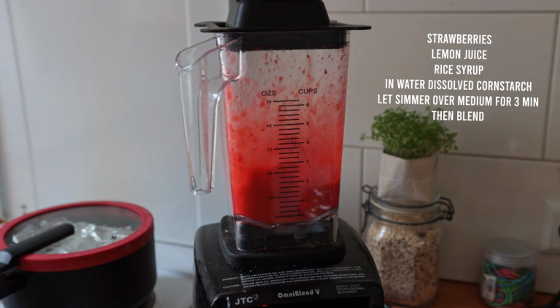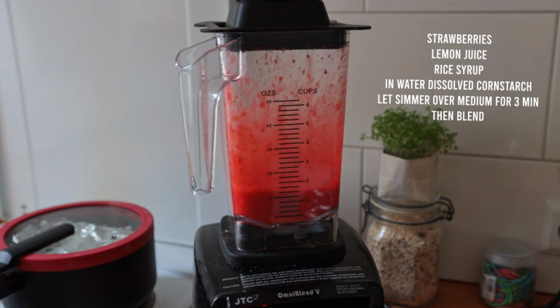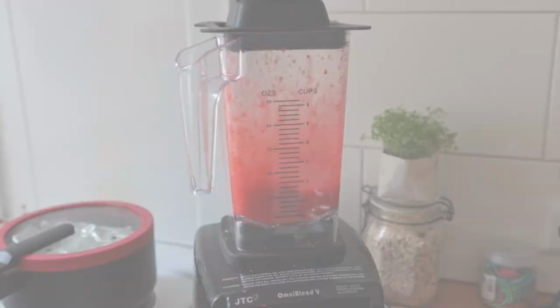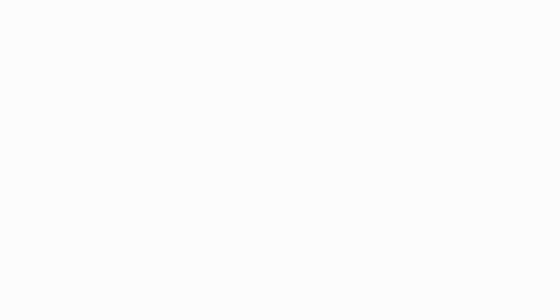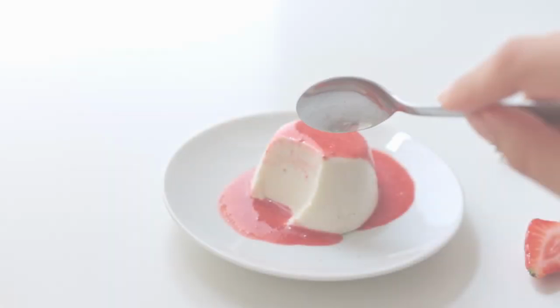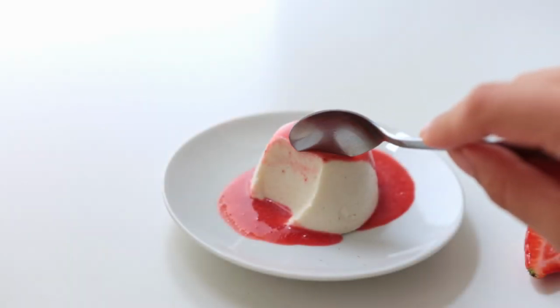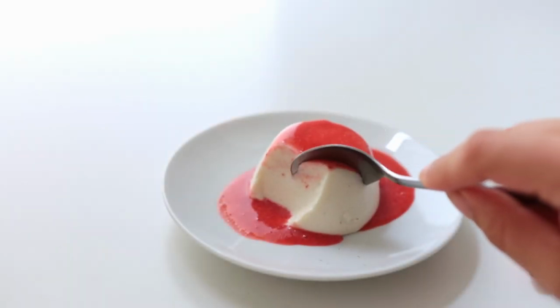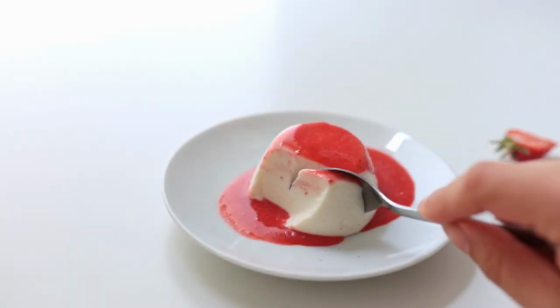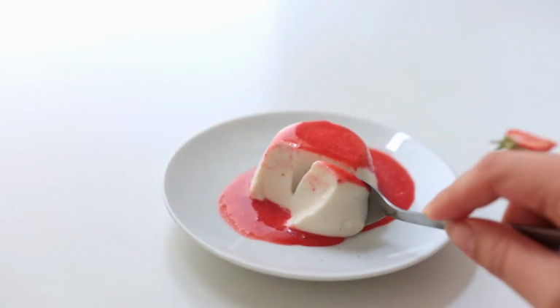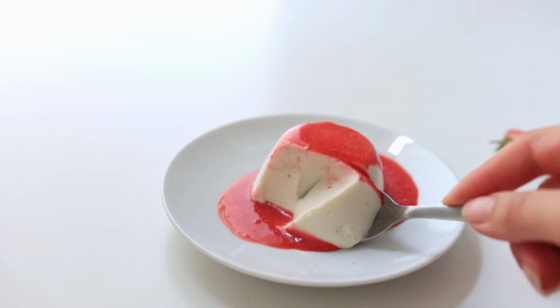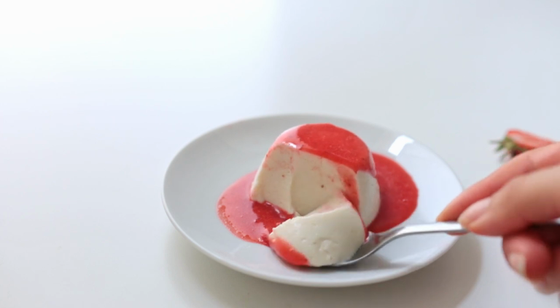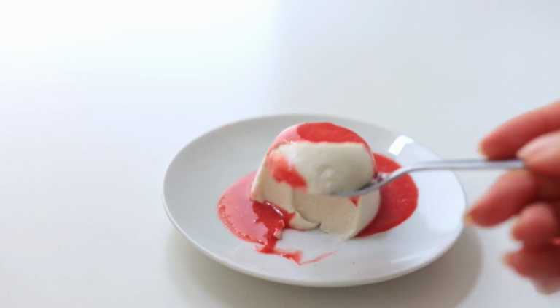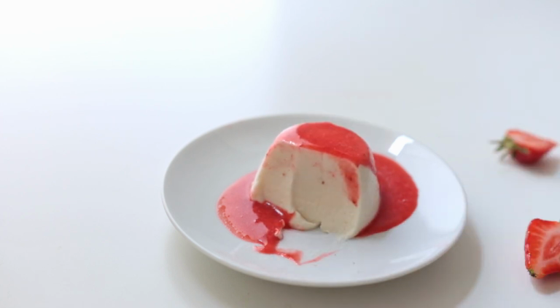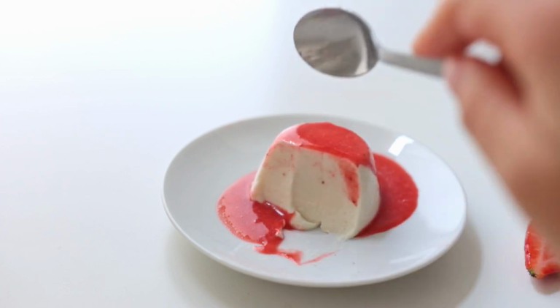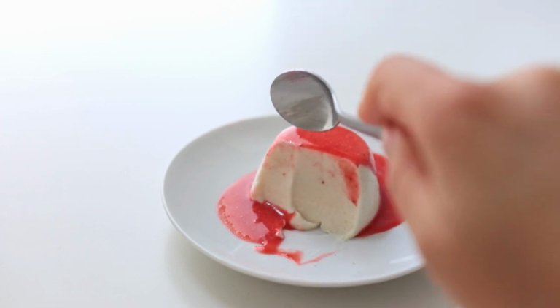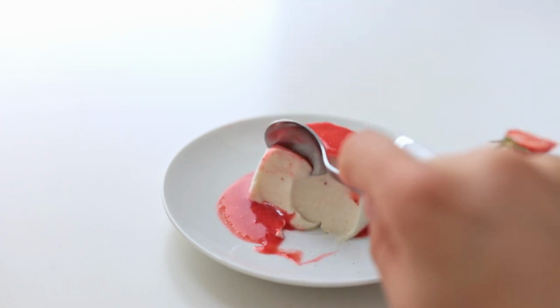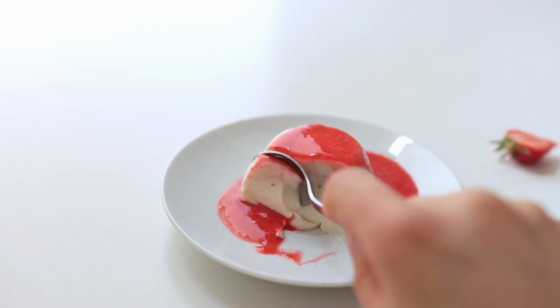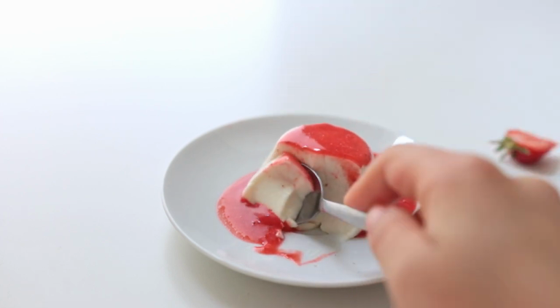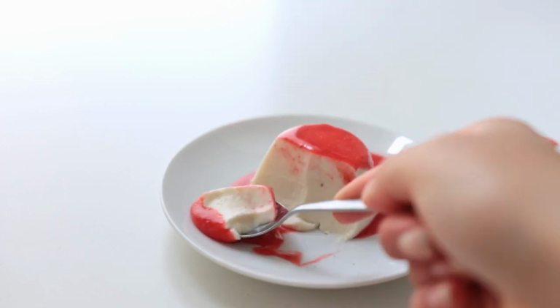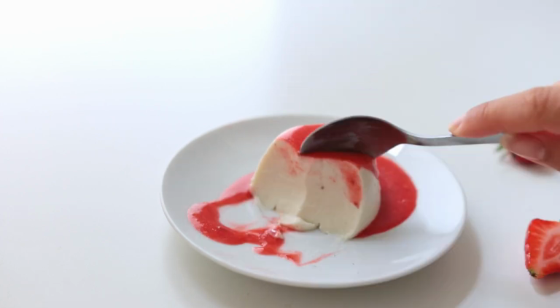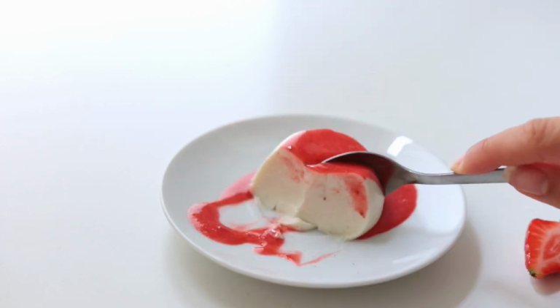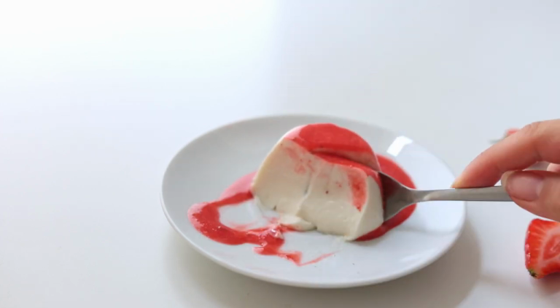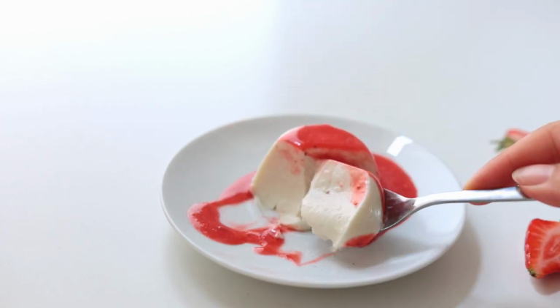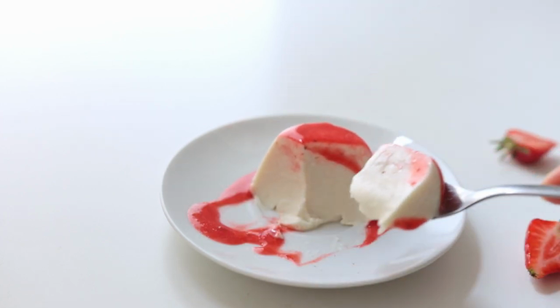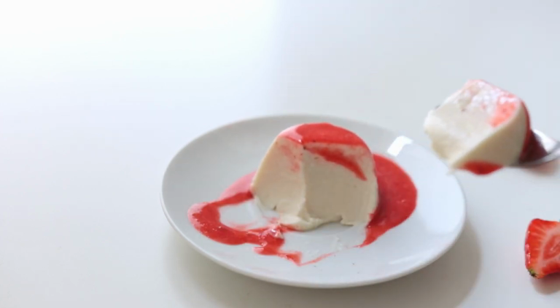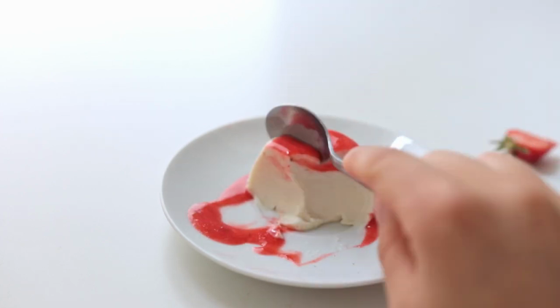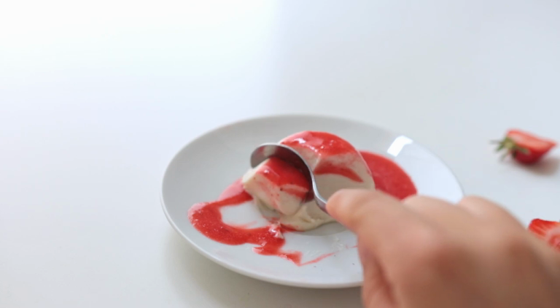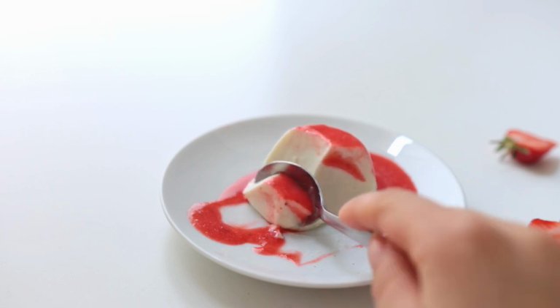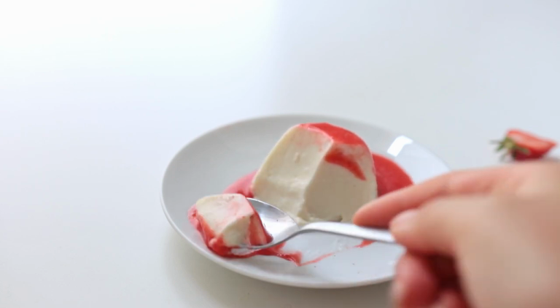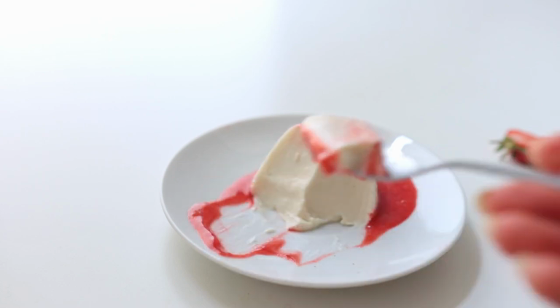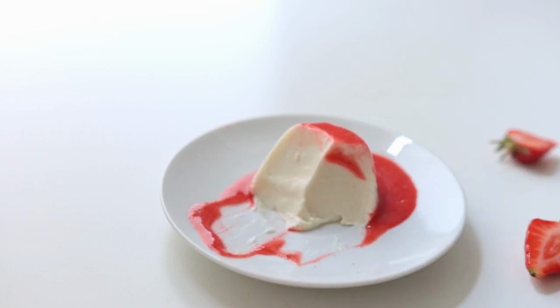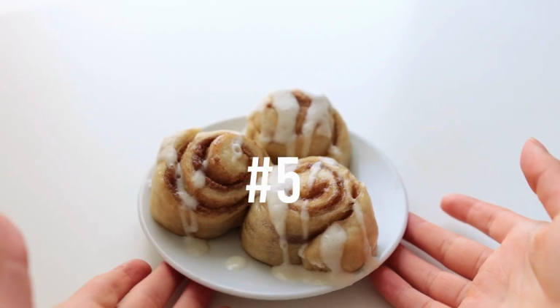For serving I made a simple strawberry sauce. This had the perfect consistency and tasted so good, especially together with the strawberry sauce — what a treat.